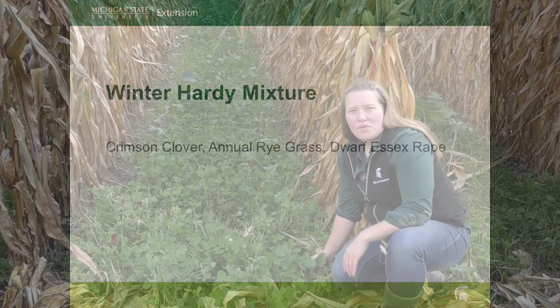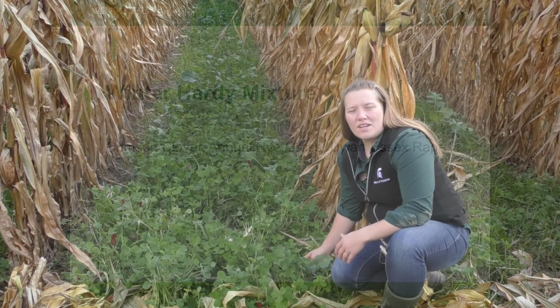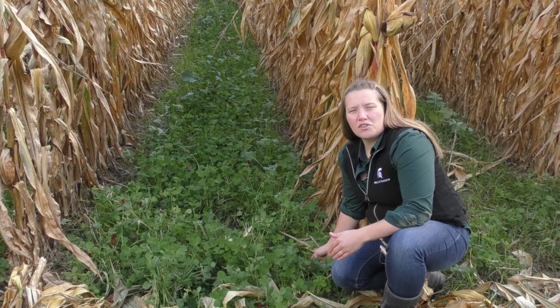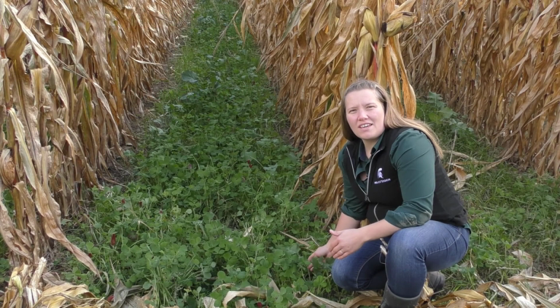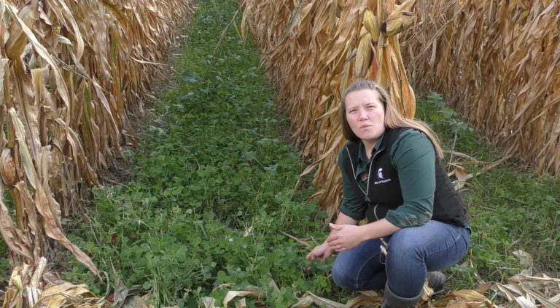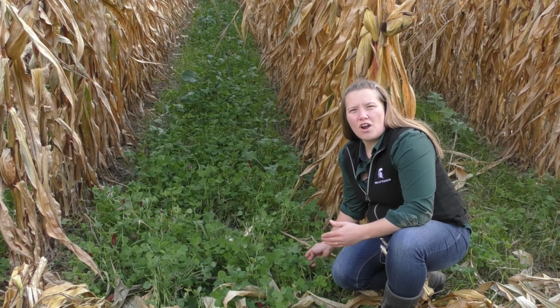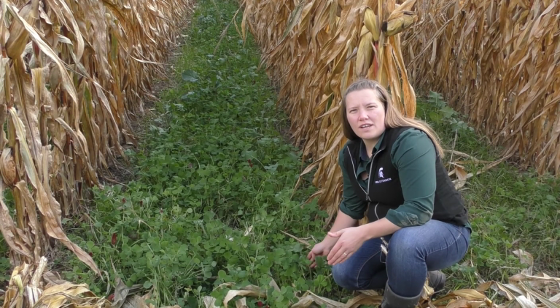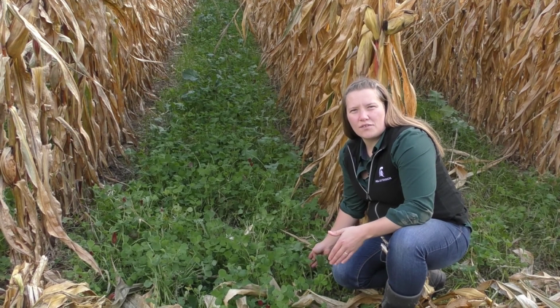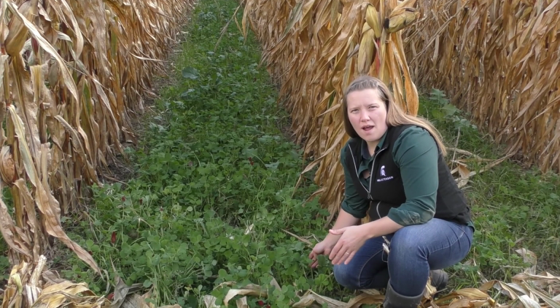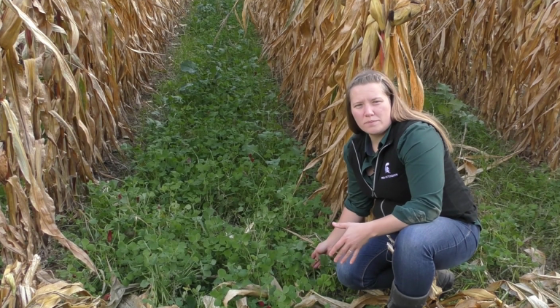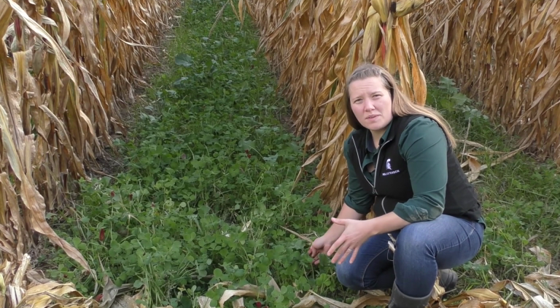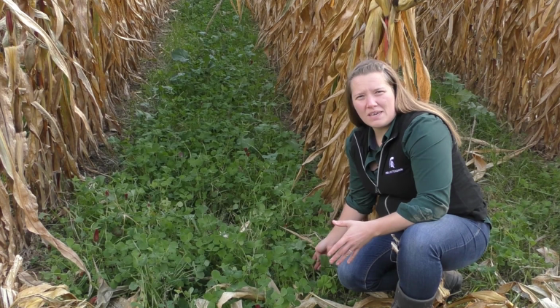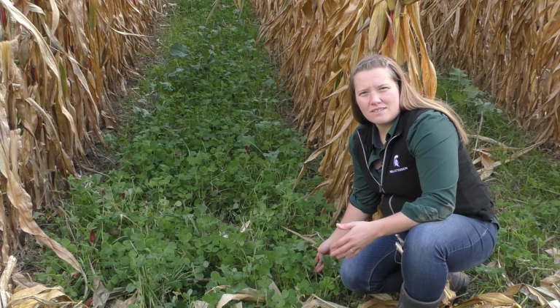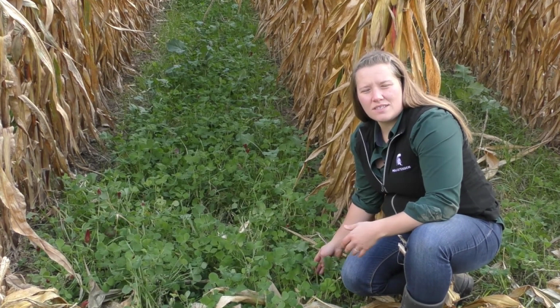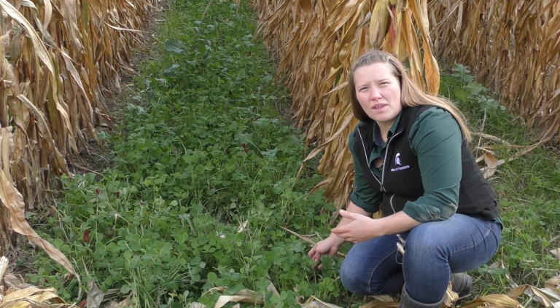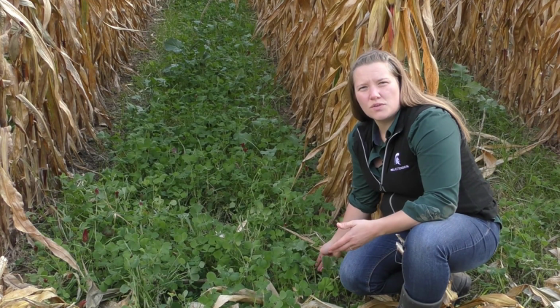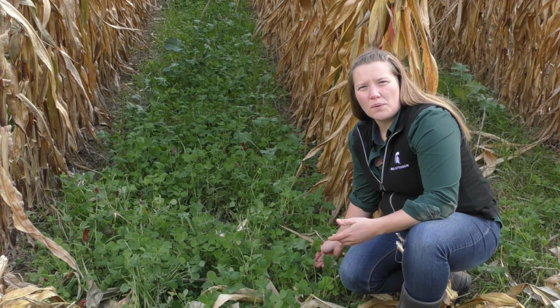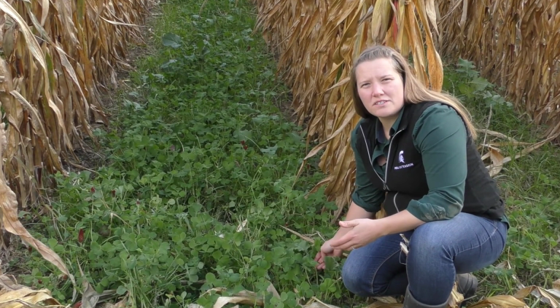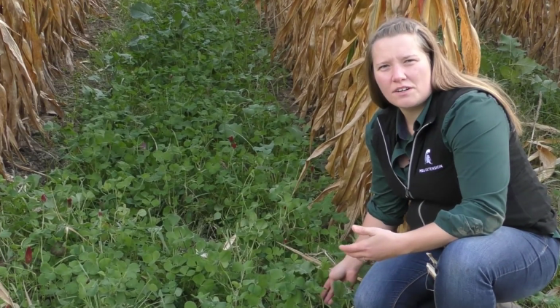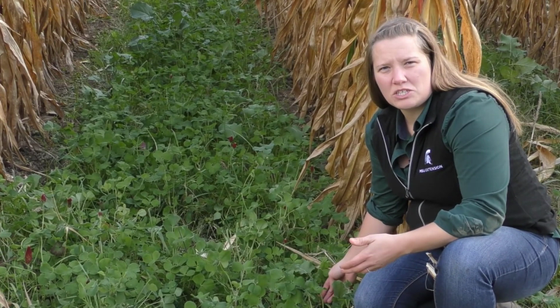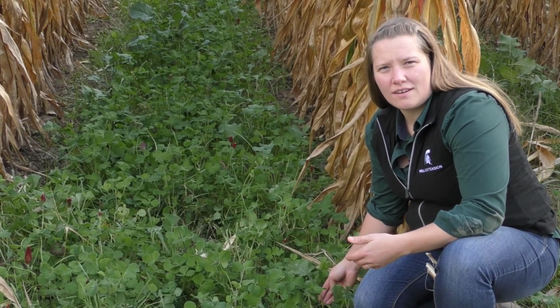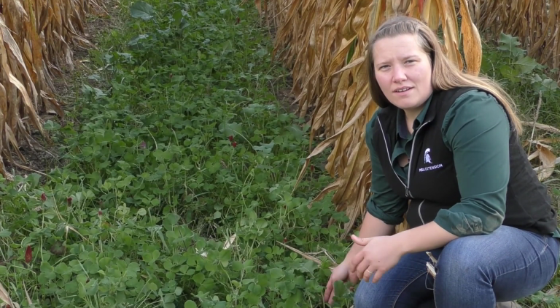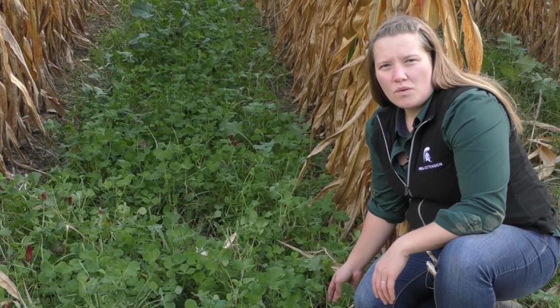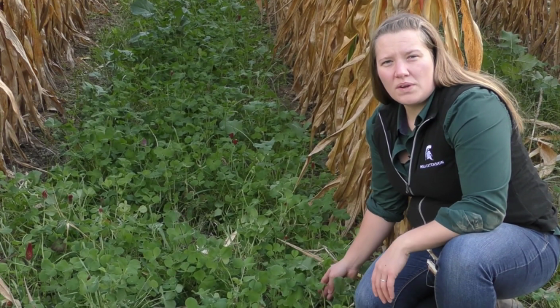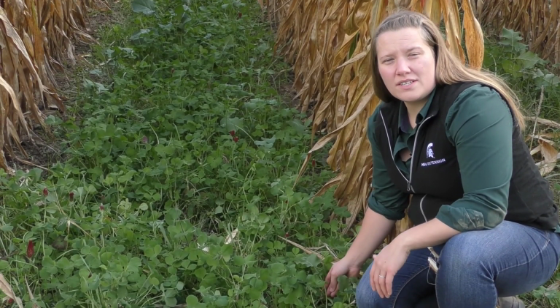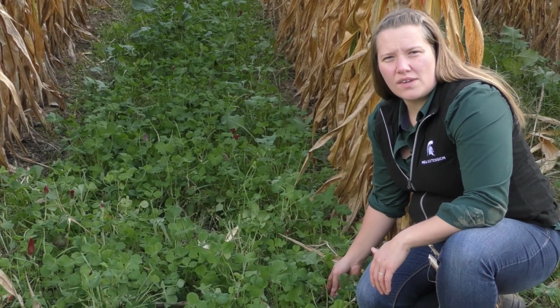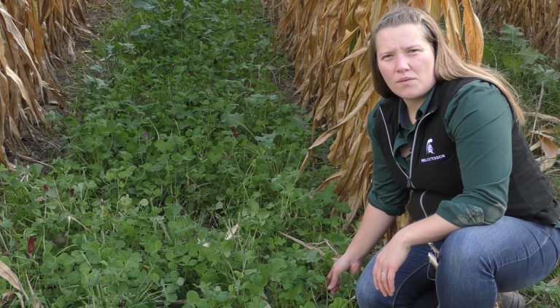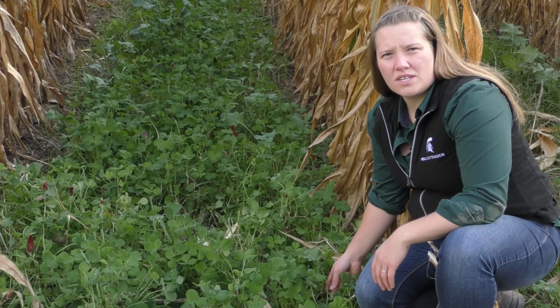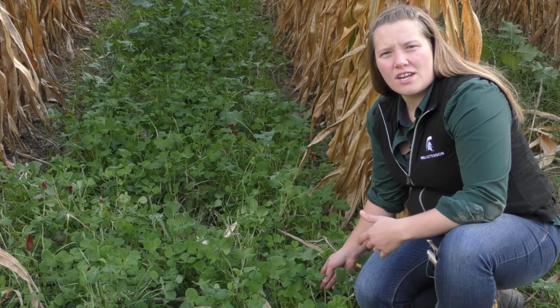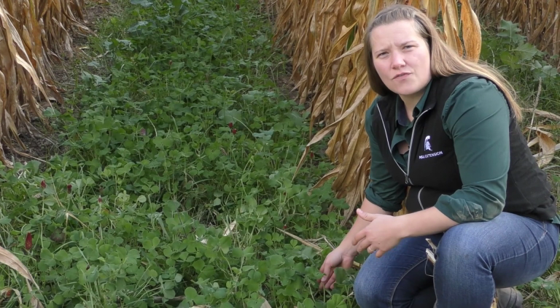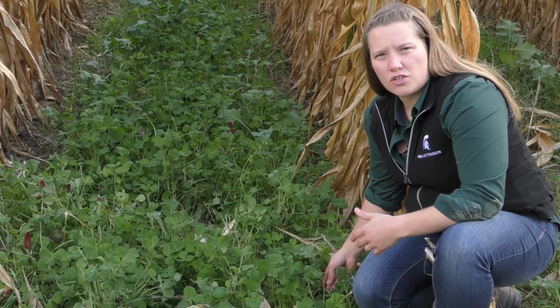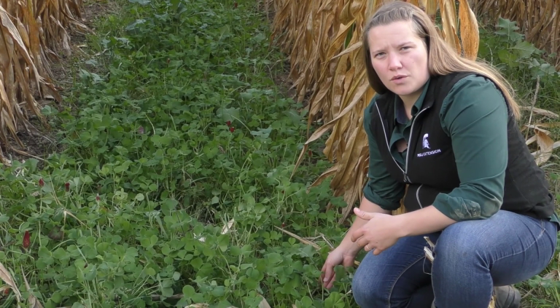Right here we're looking at a winter hardy cover crop. What that means is it will last through our winters here in Michigan. What we tried to do here was touch on each functional group.